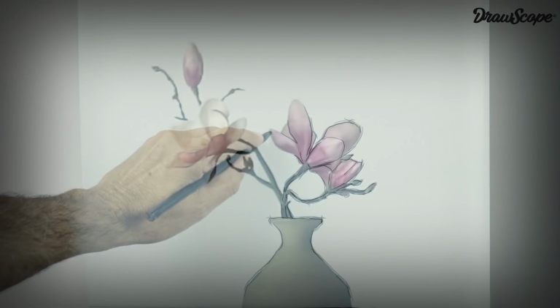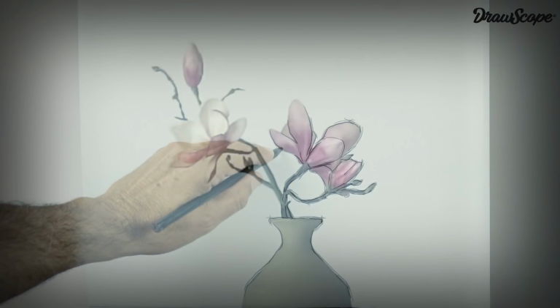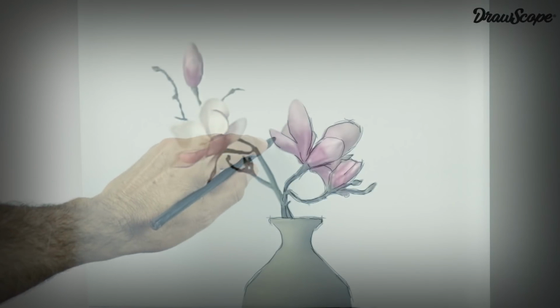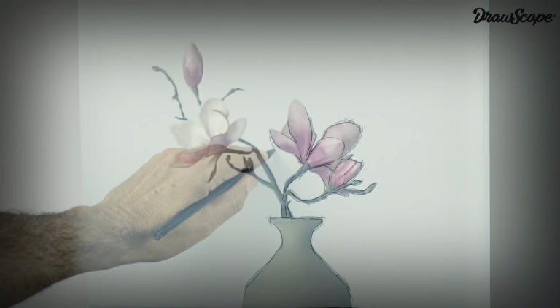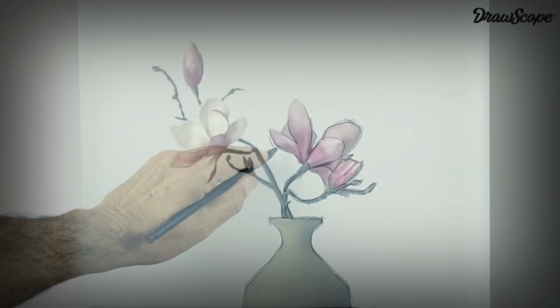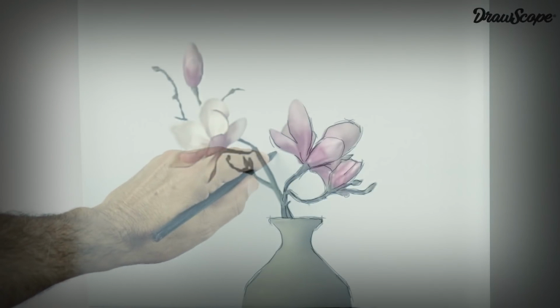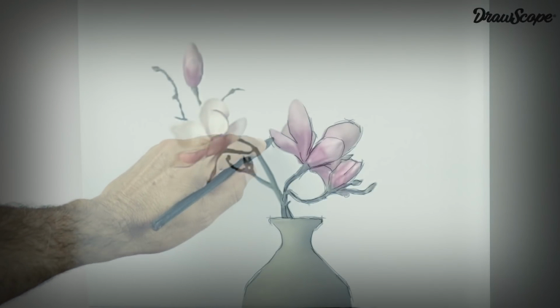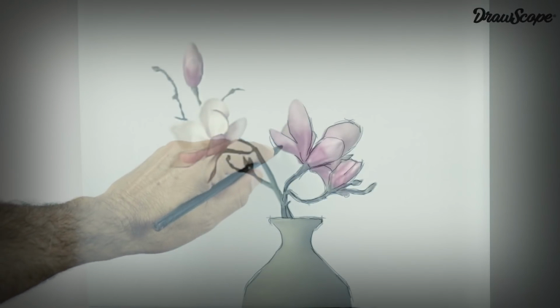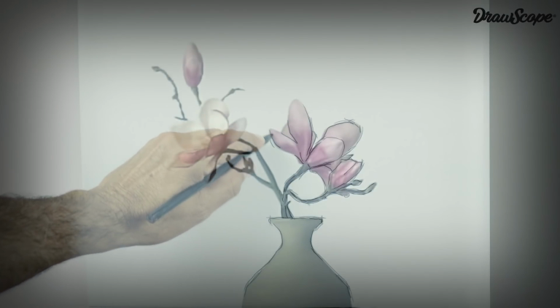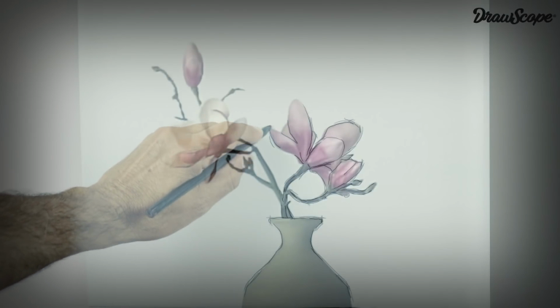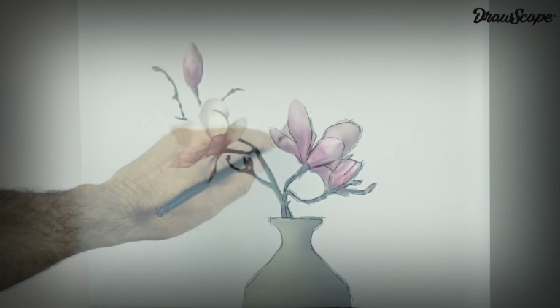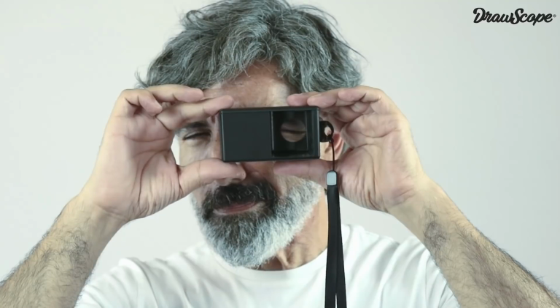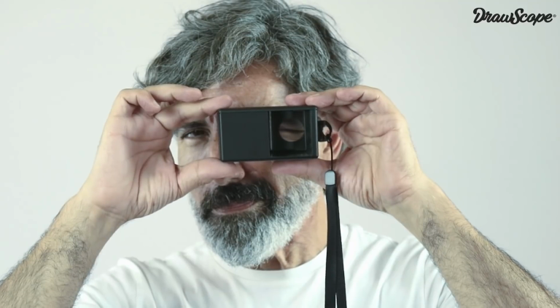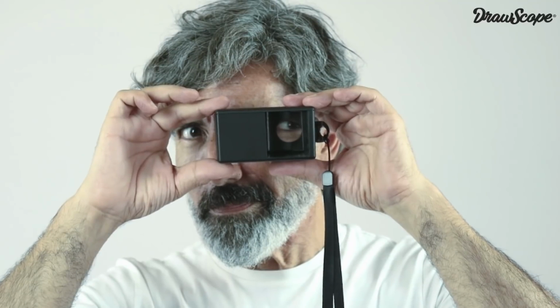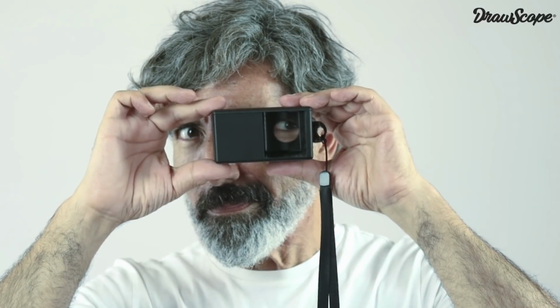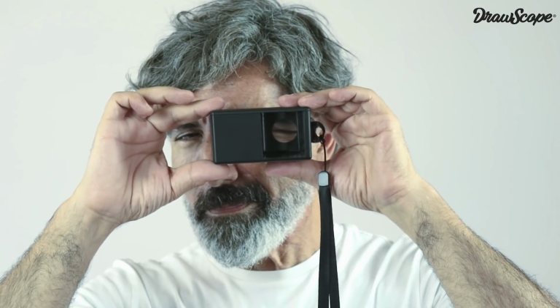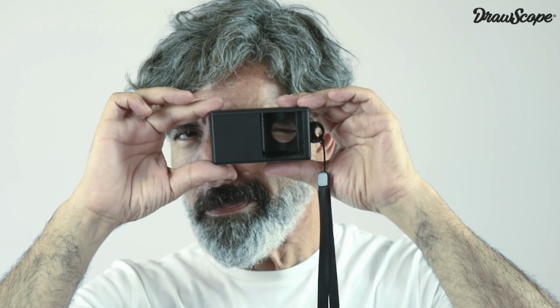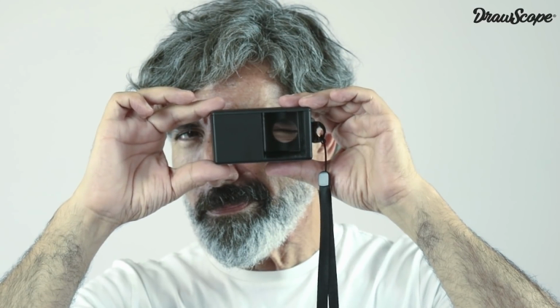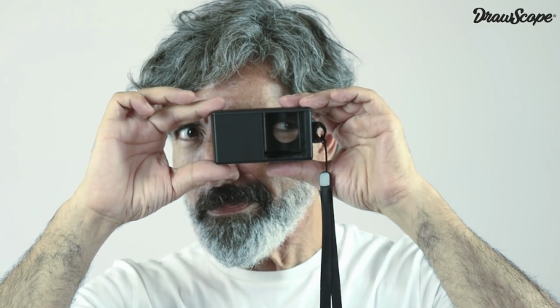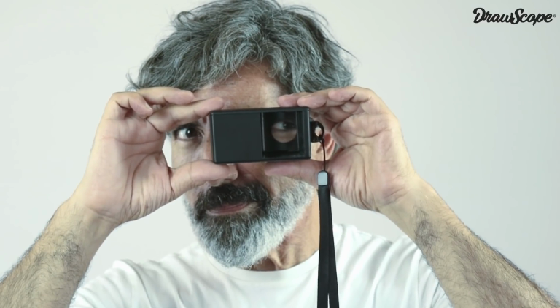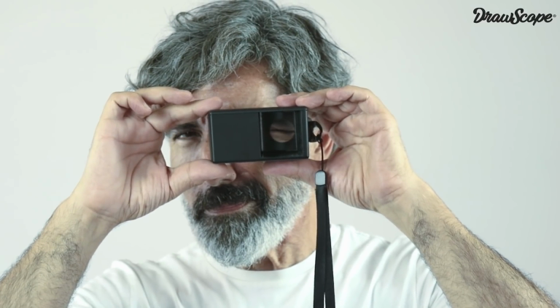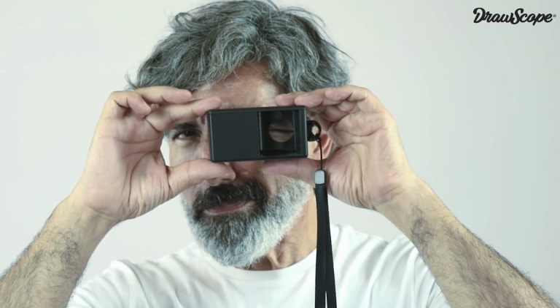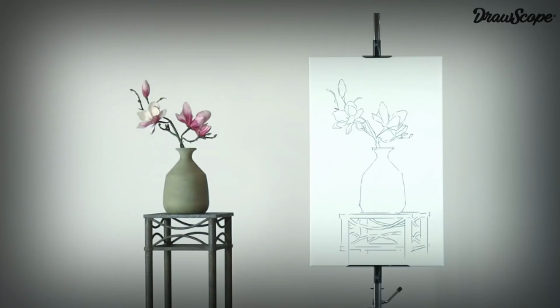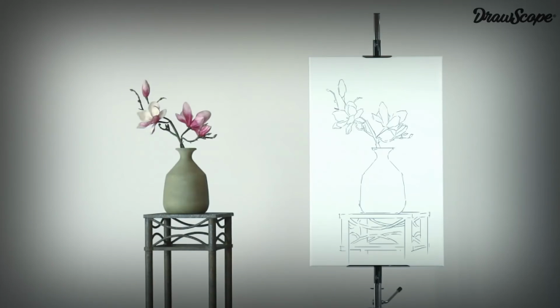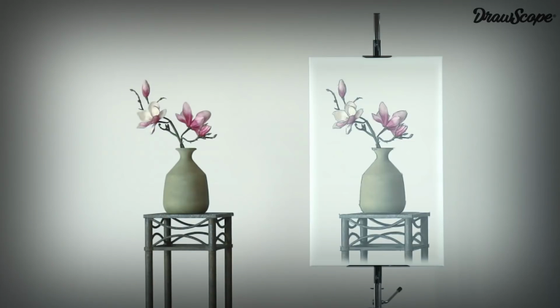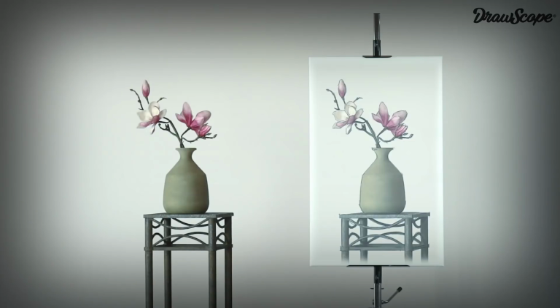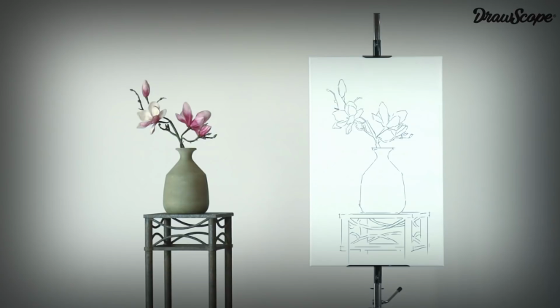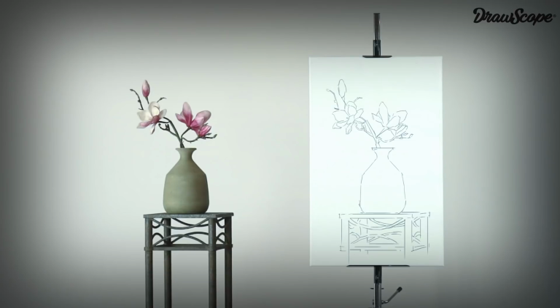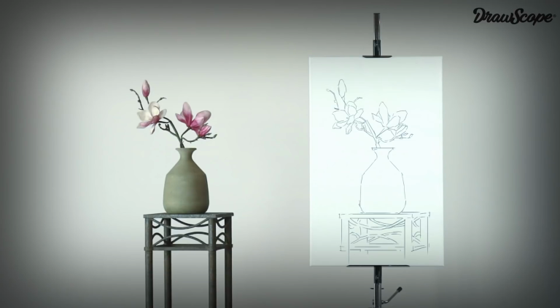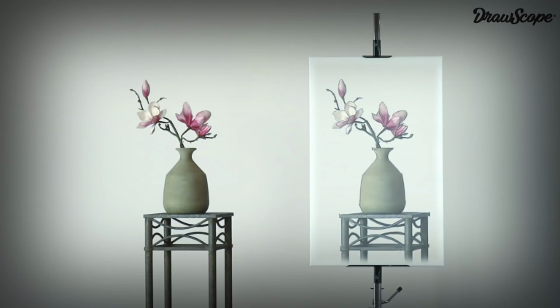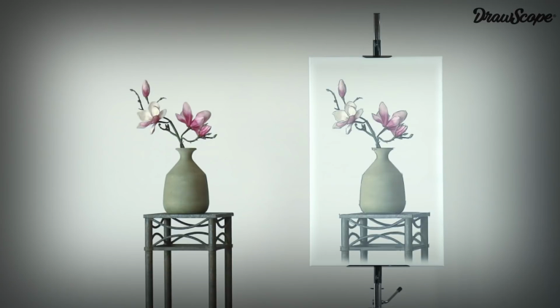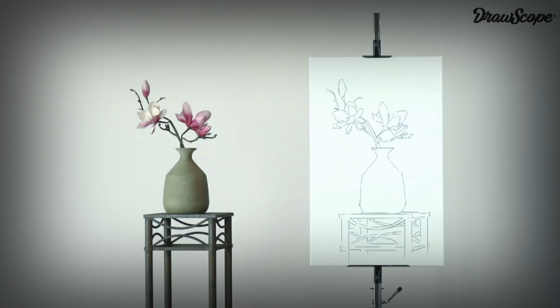If you close and open the eye that receives the image through the Drawscope, you can hide or show the actual image that is overlapping on your drawing.